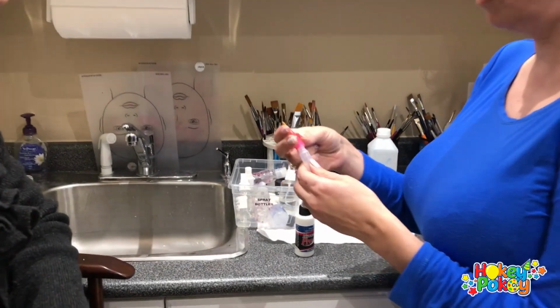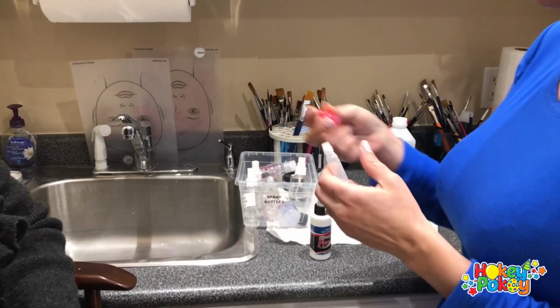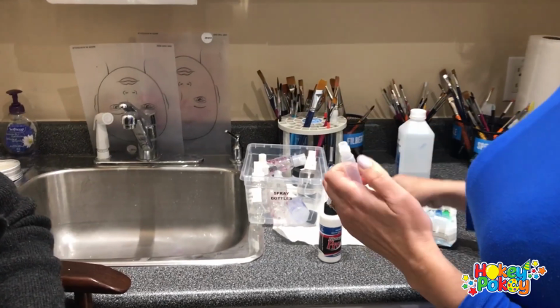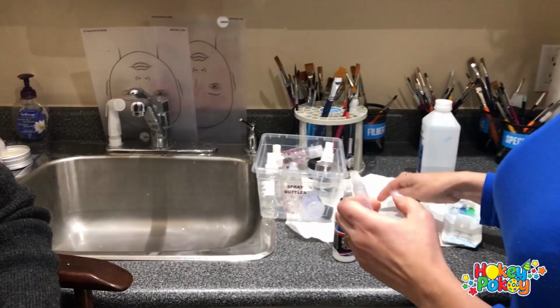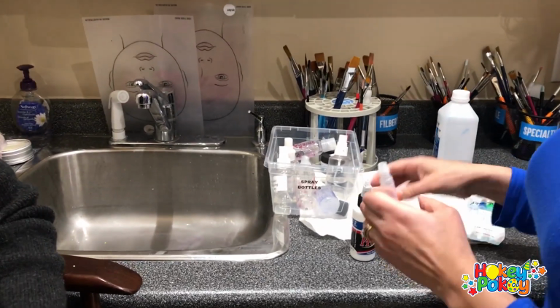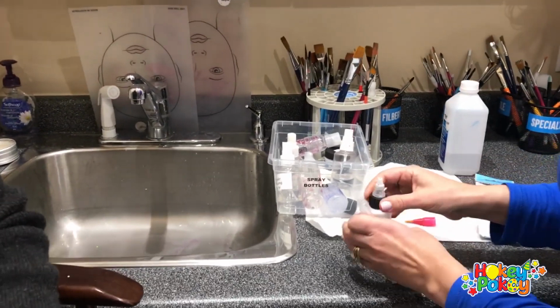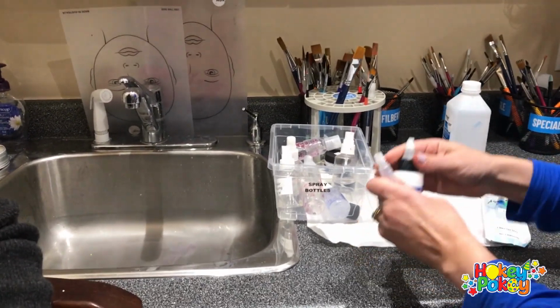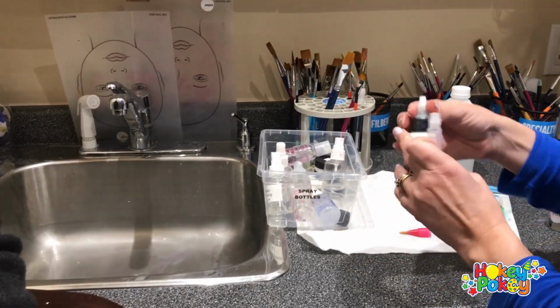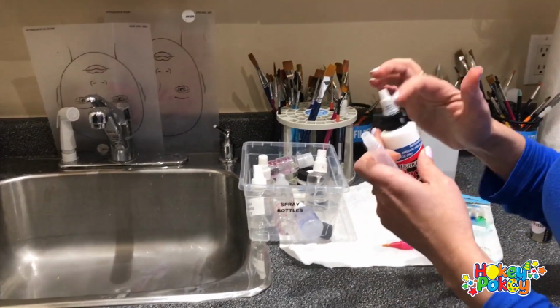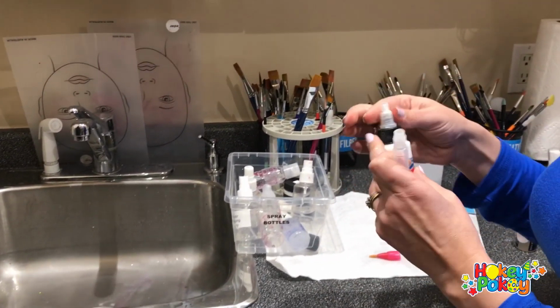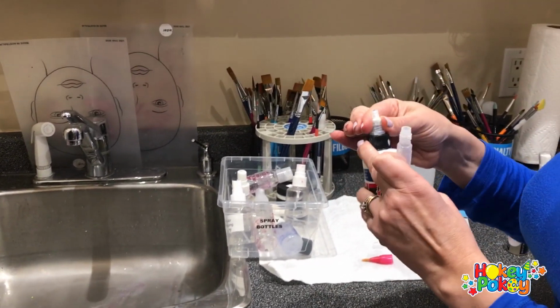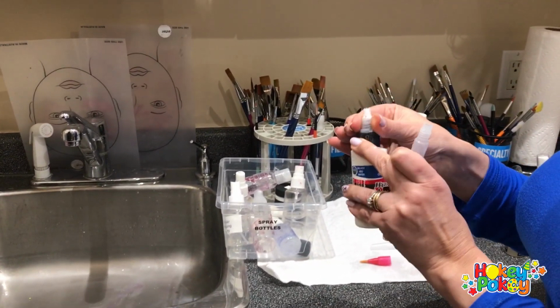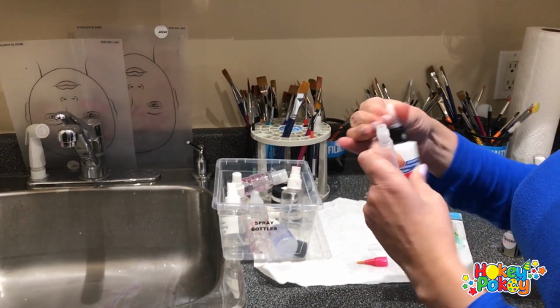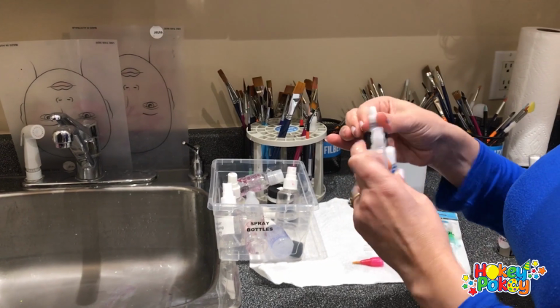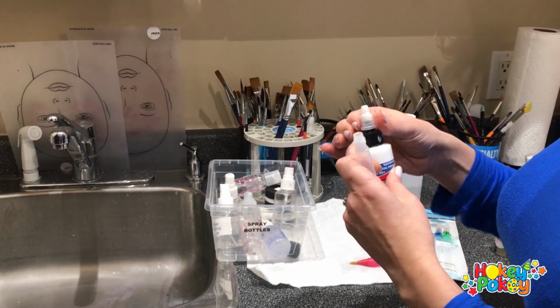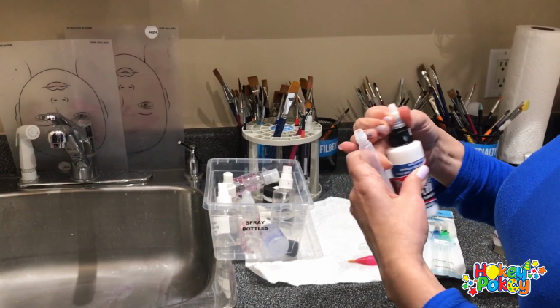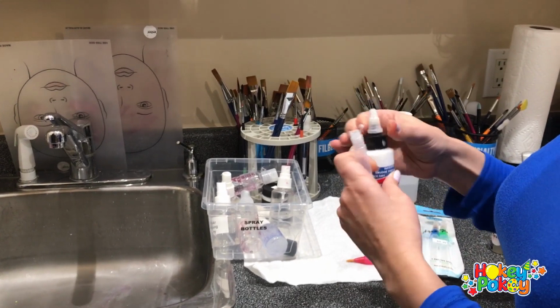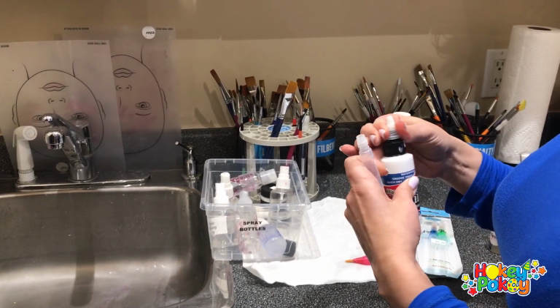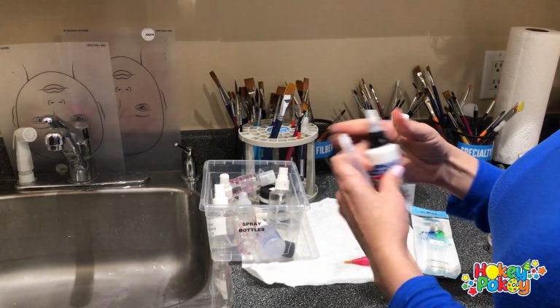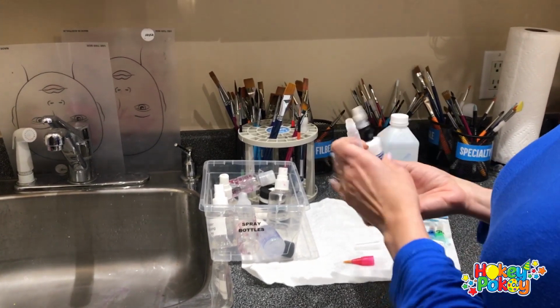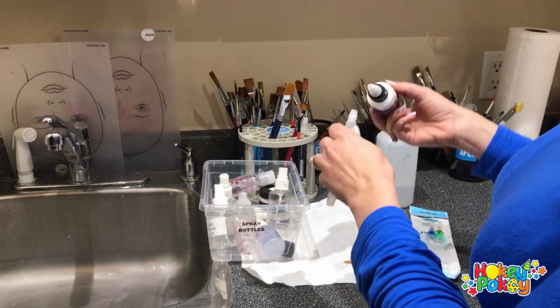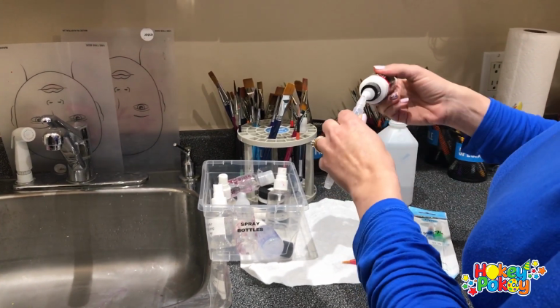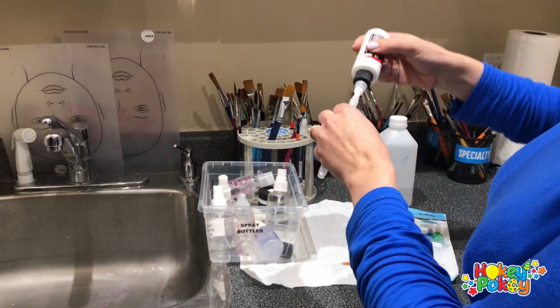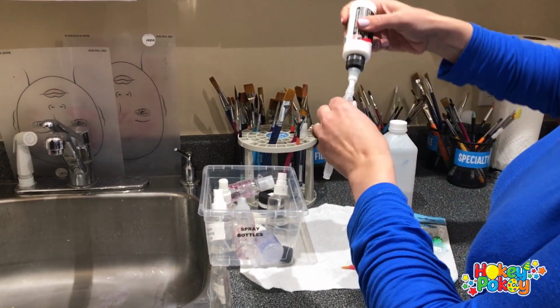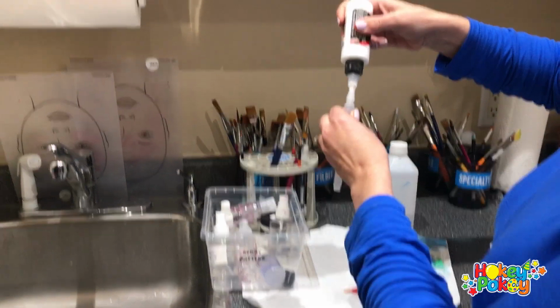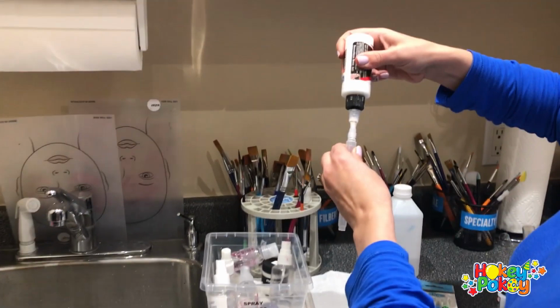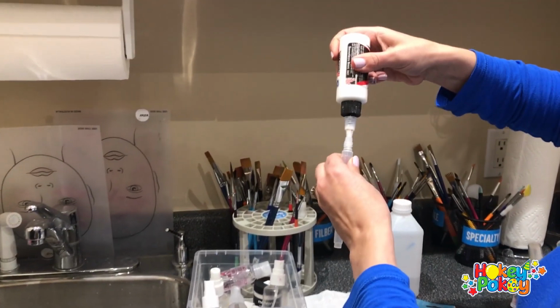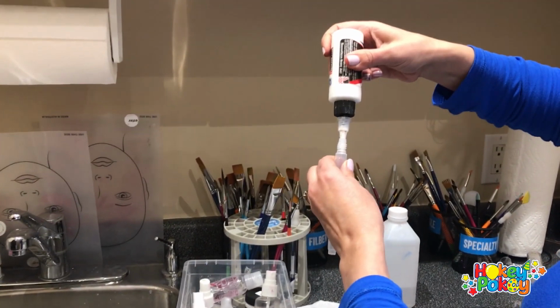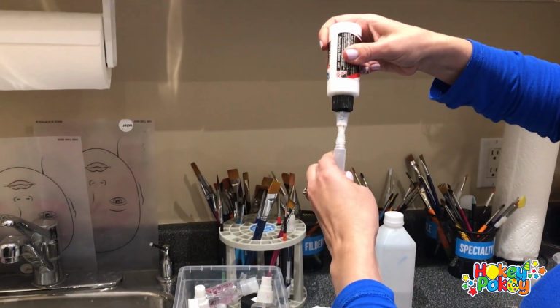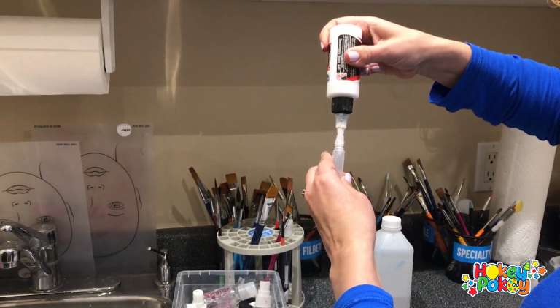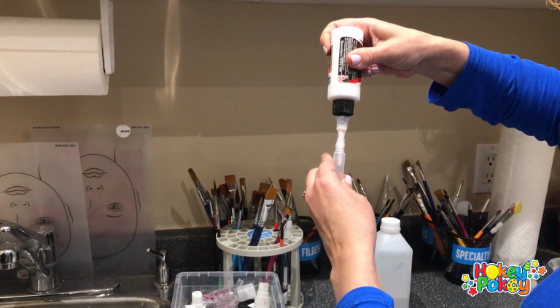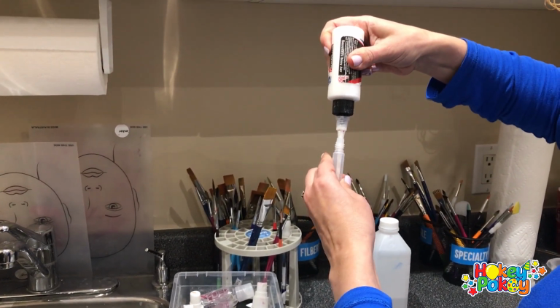When it comes, you open the pan and you put the twisty cup on top of your Proair hybrid, then you put it inside and squeeze the bottle so the paint will go inside.